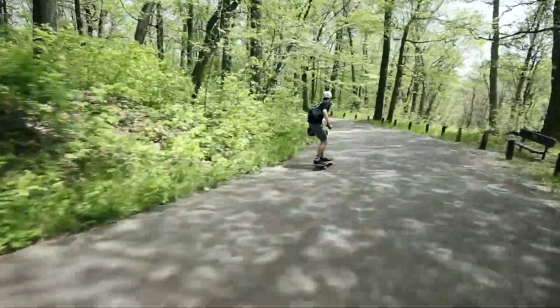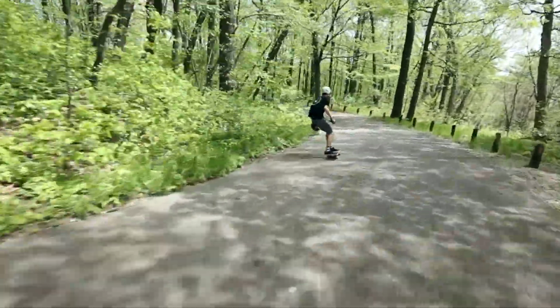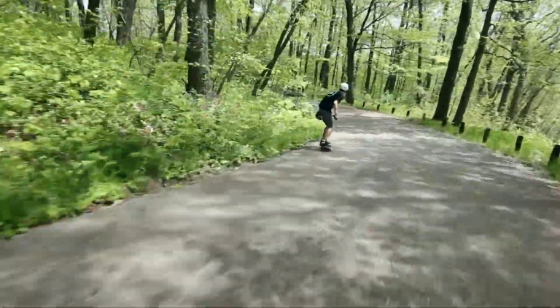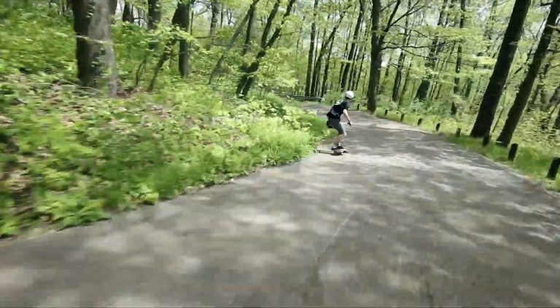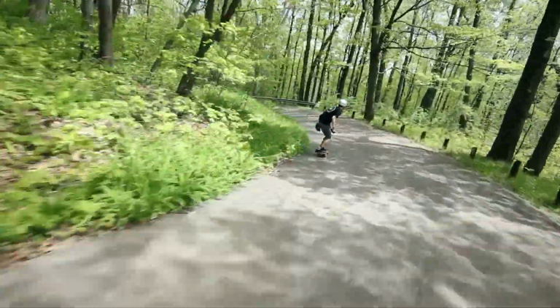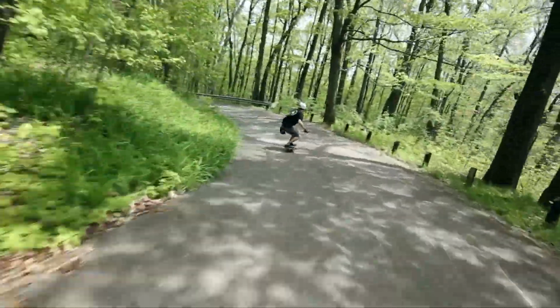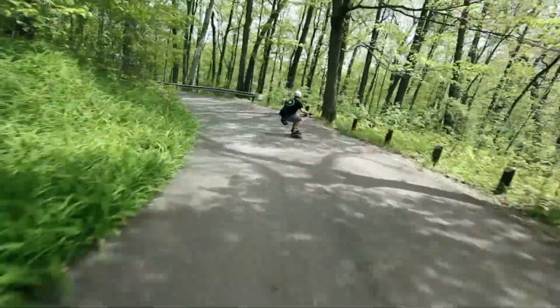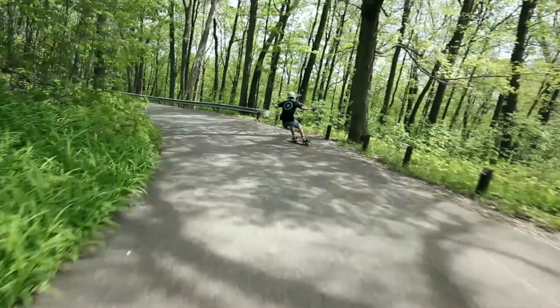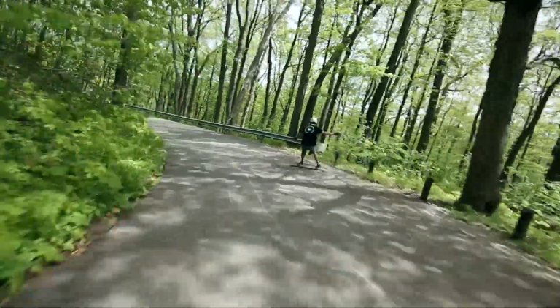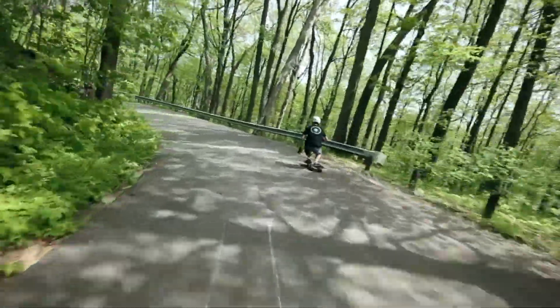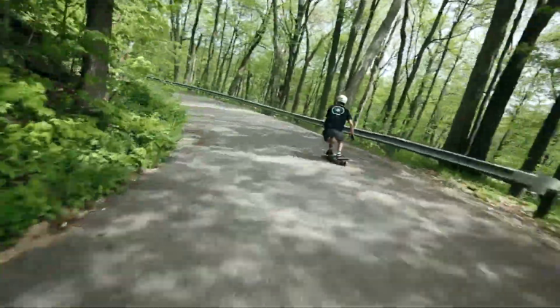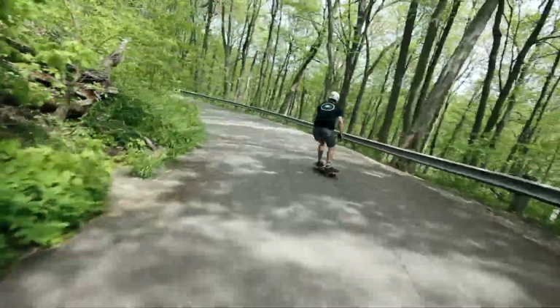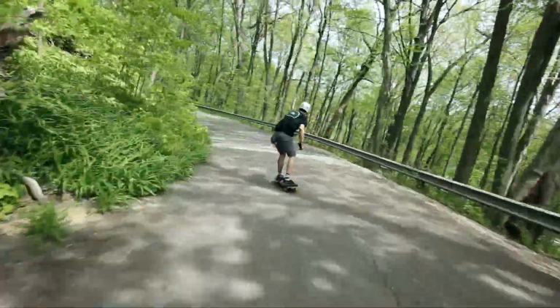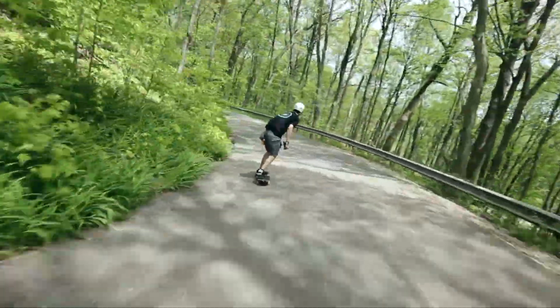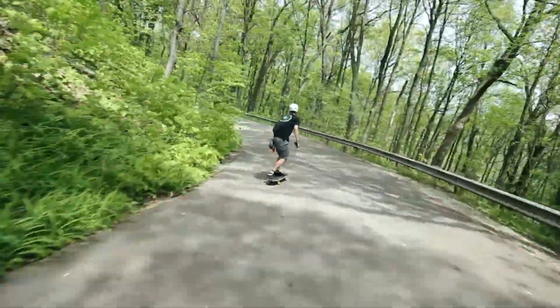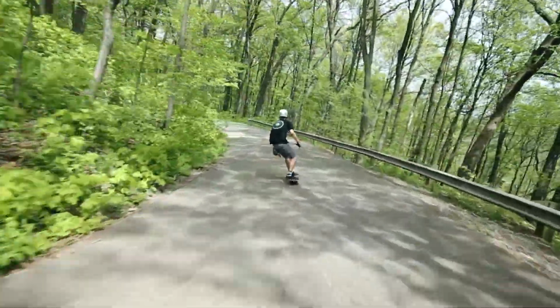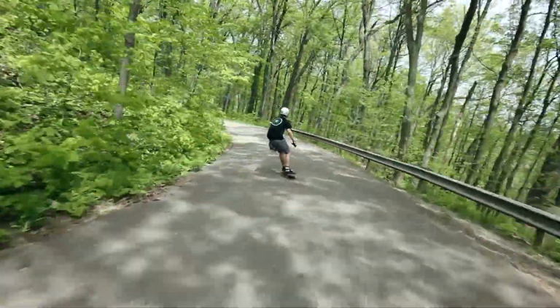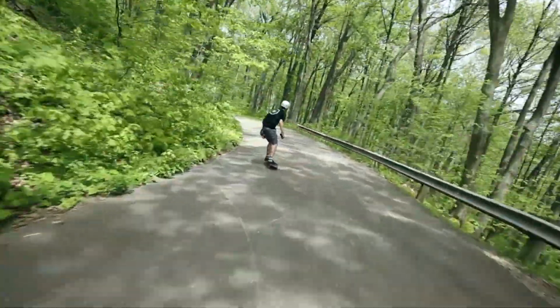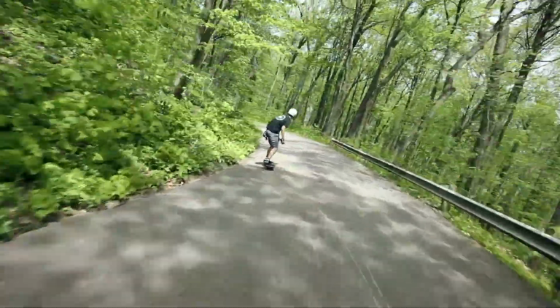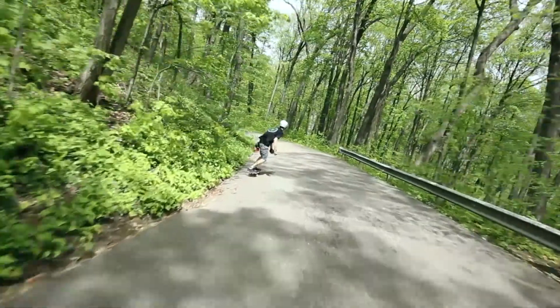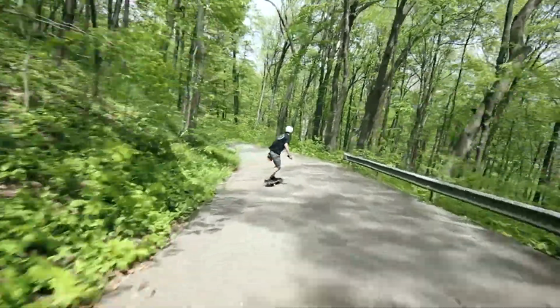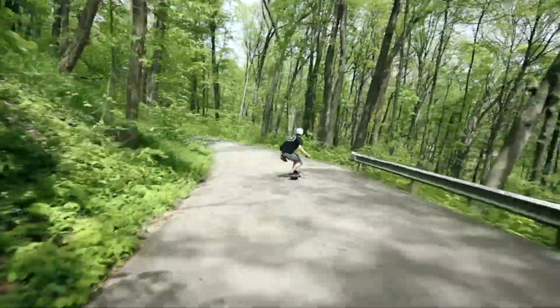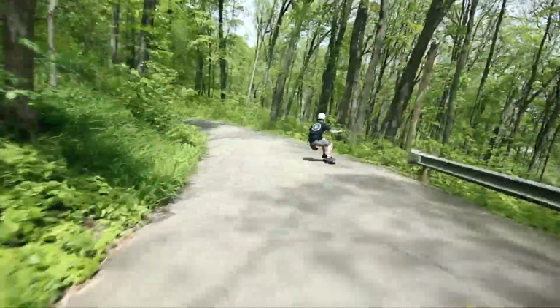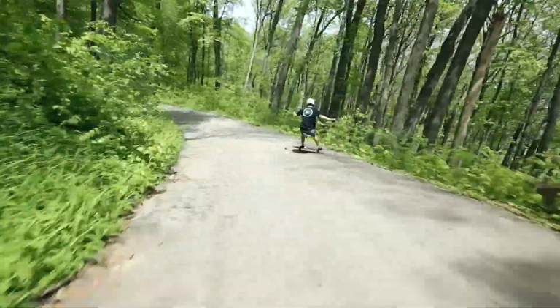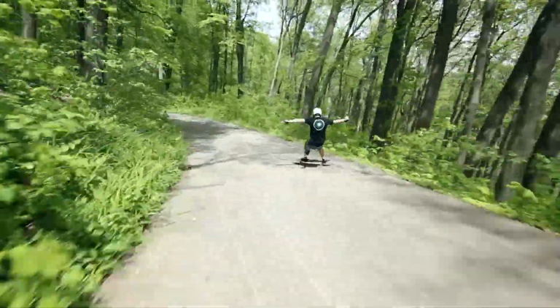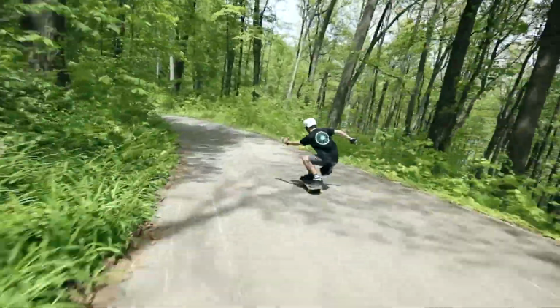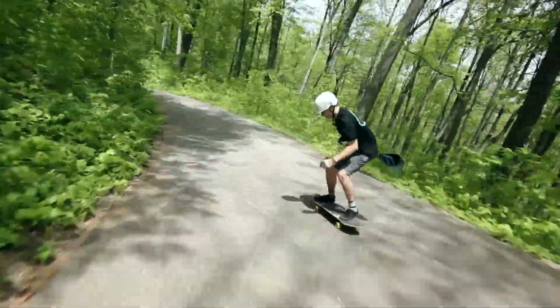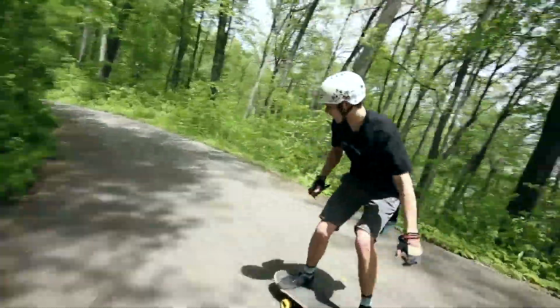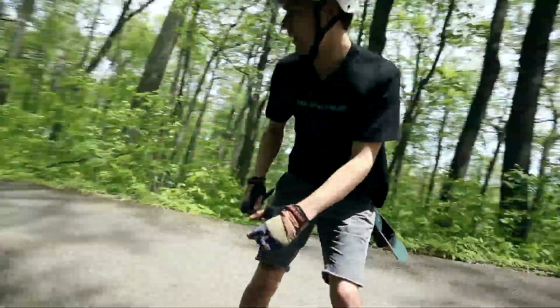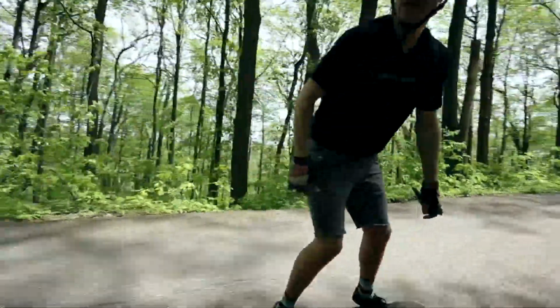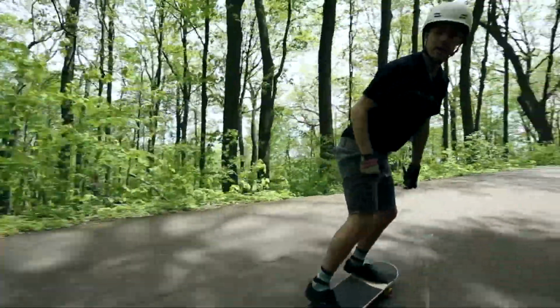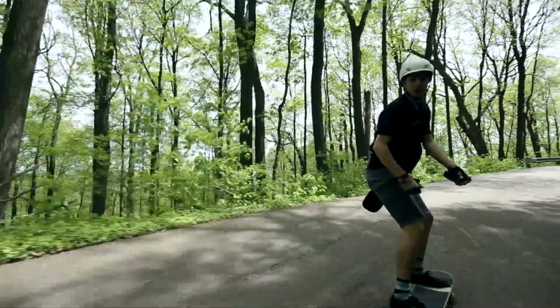Alright, let's see how this first slide feels. We're gonna go throw a nice little heel slide. Oh, that feels so good — just kicks right out. No resistance at all, but yet they feel so good. They feel really good.